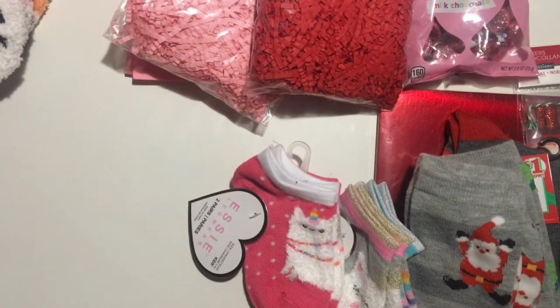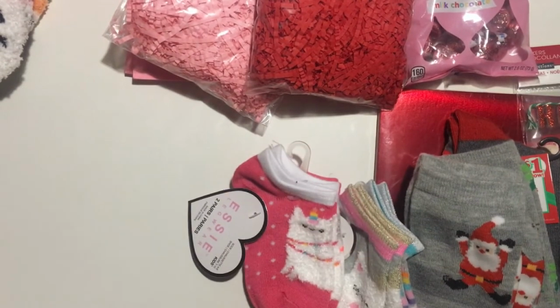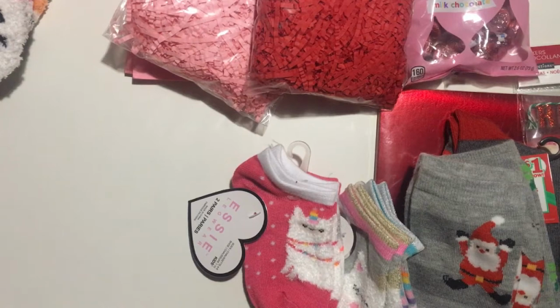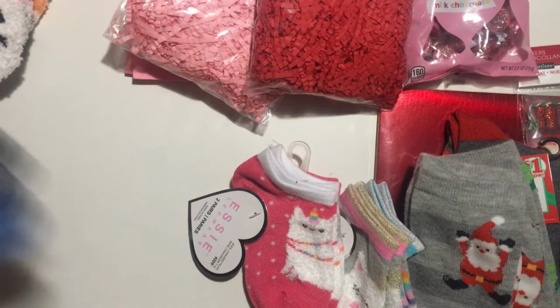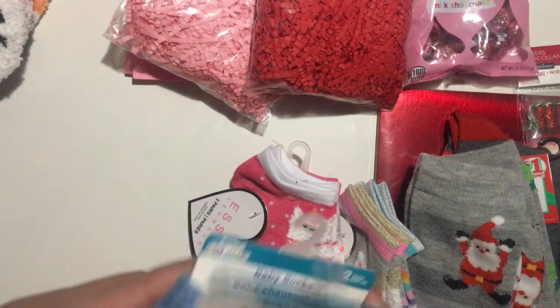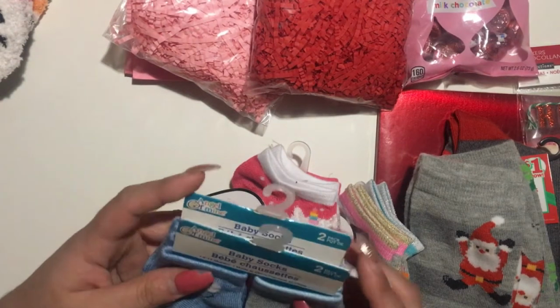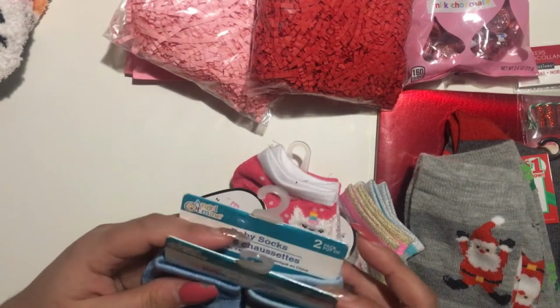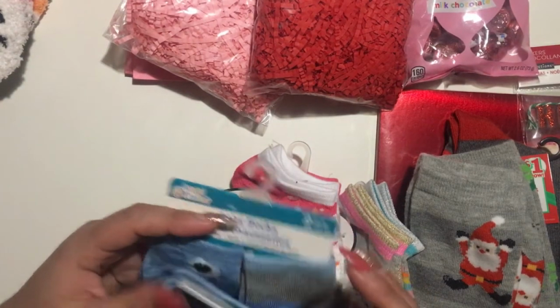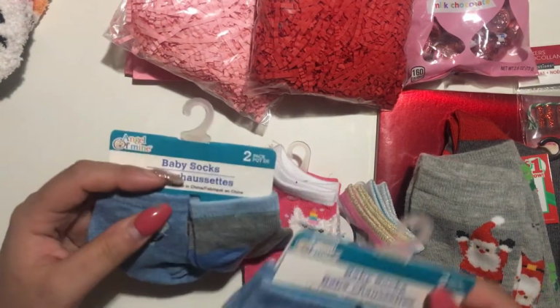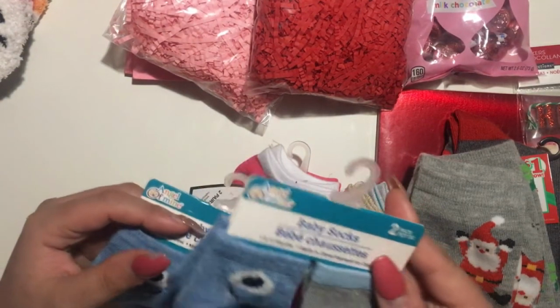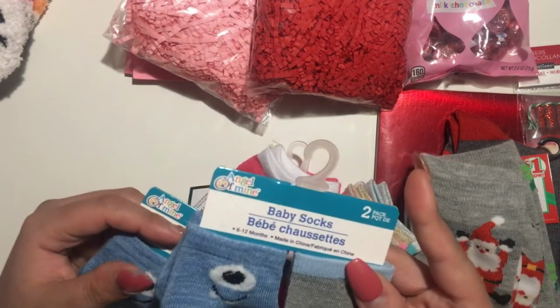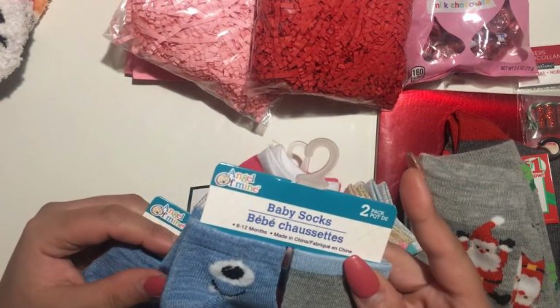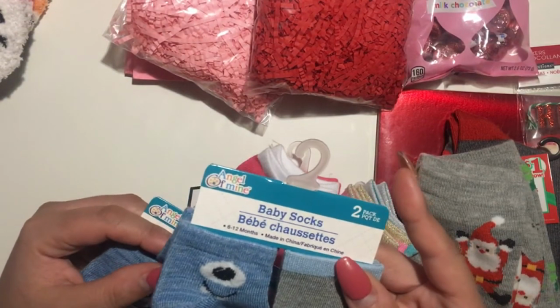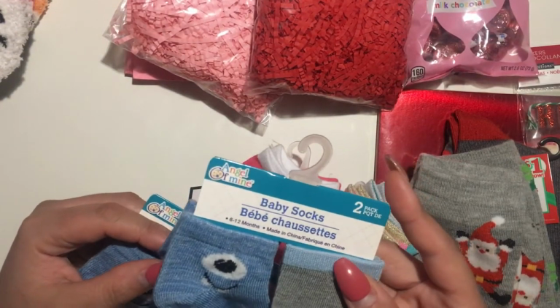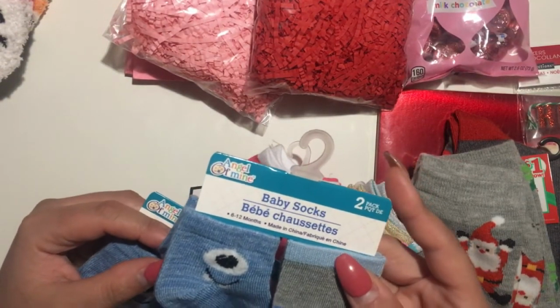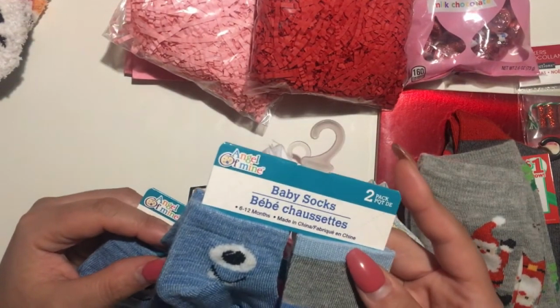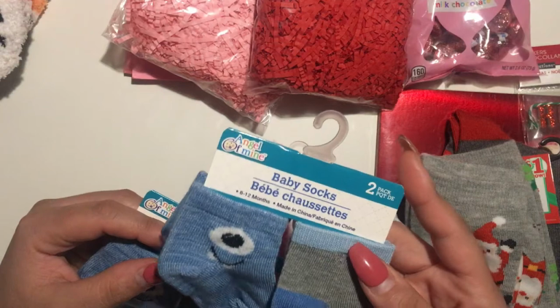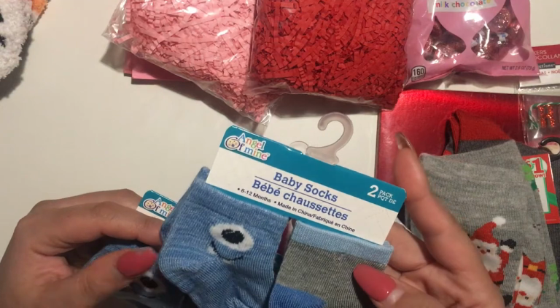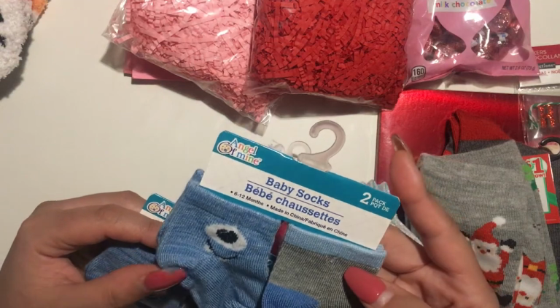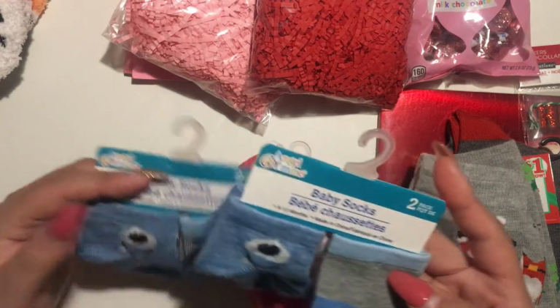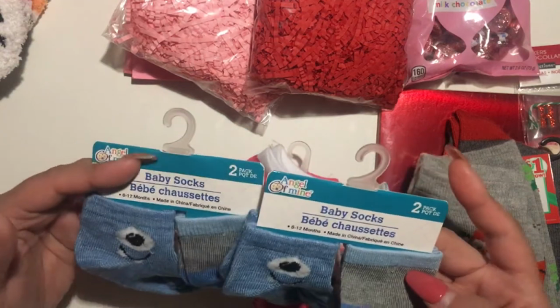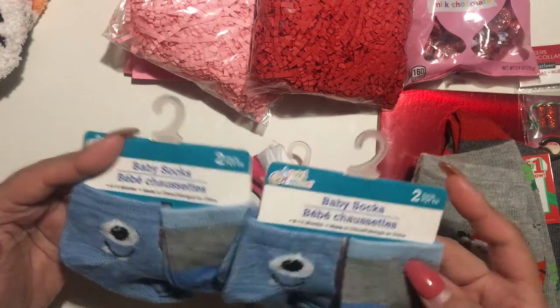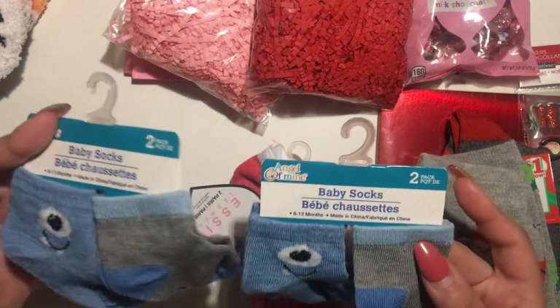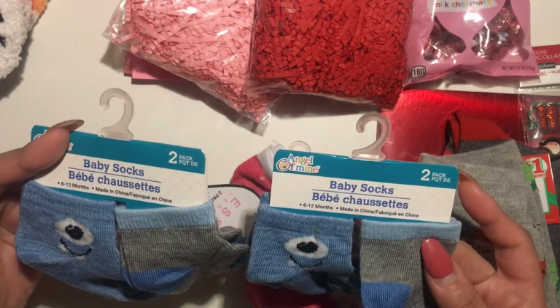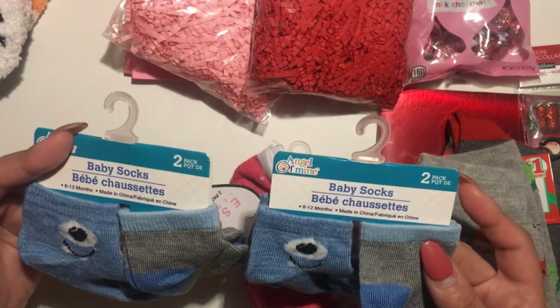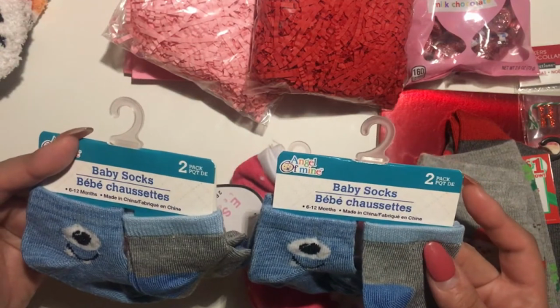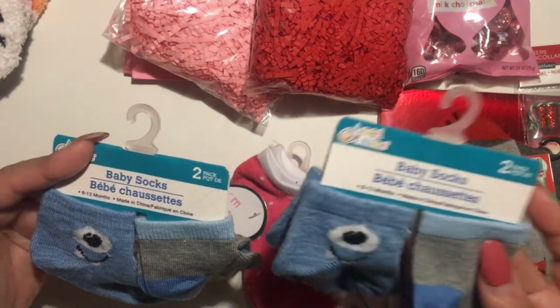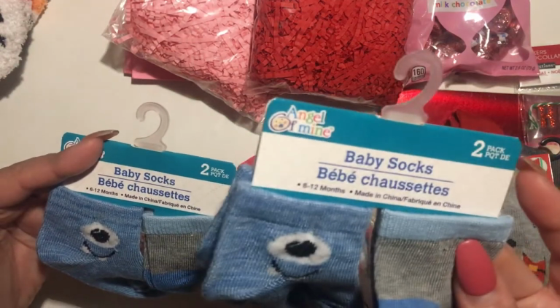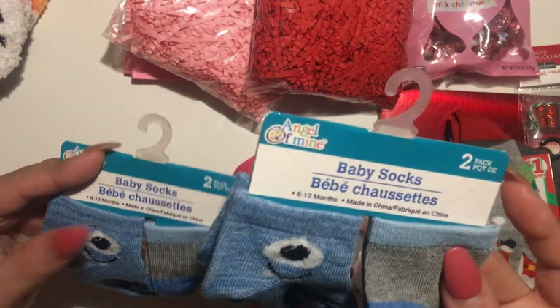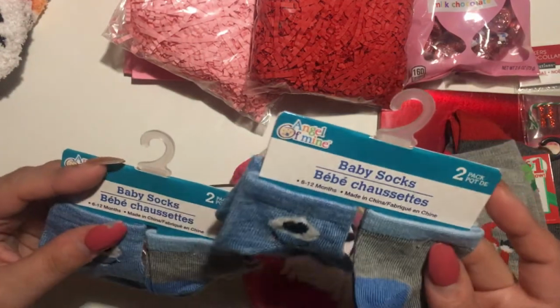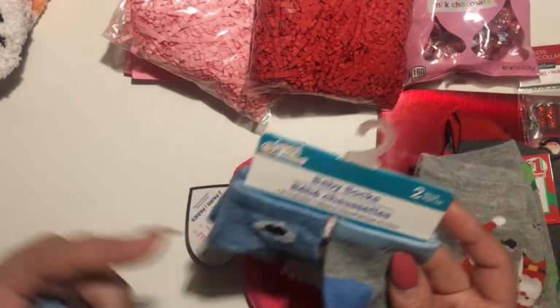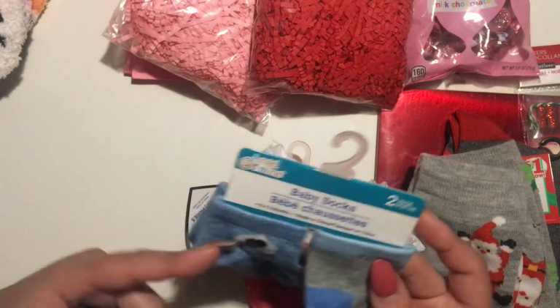I also got these ones for my cousin — she's having a baby, actually she's having twins! I got her some of these; they're really cute with a little monster on them.